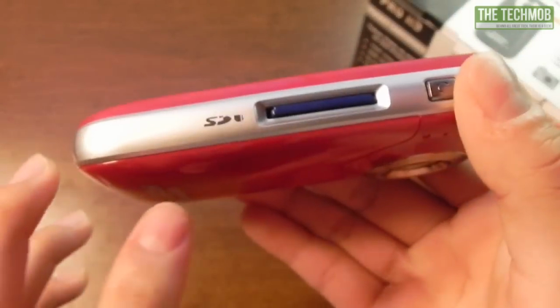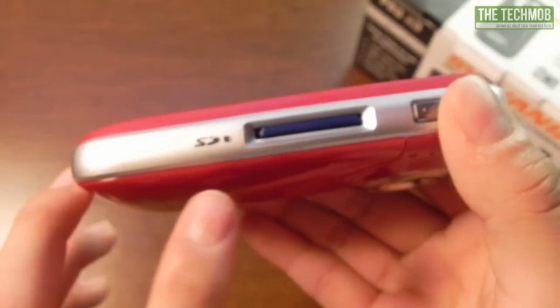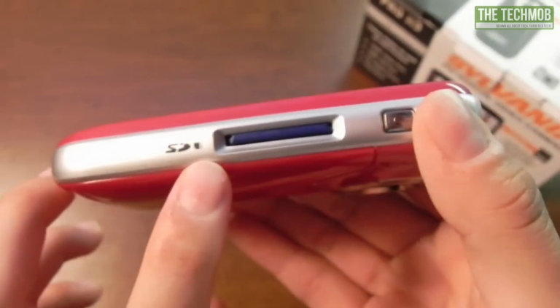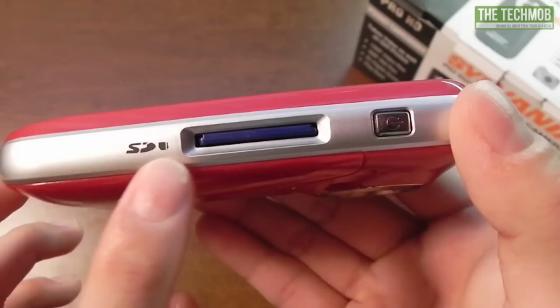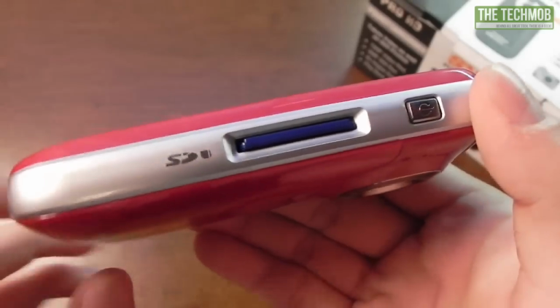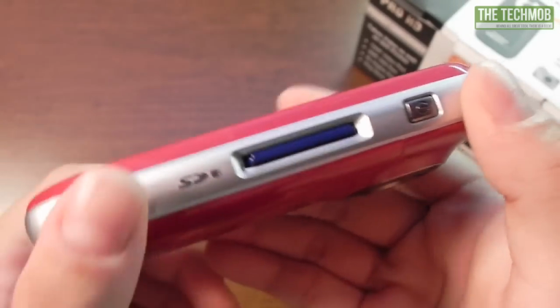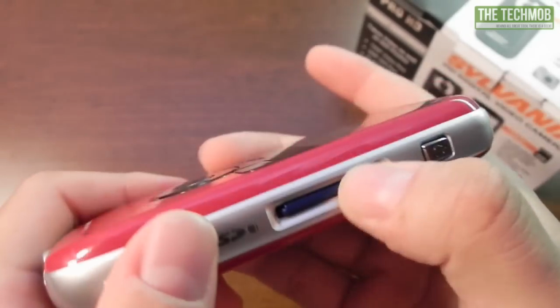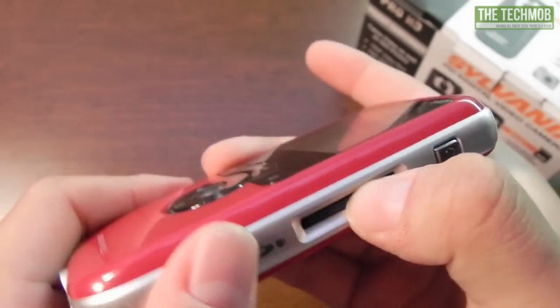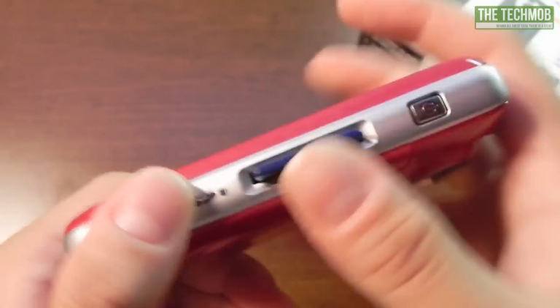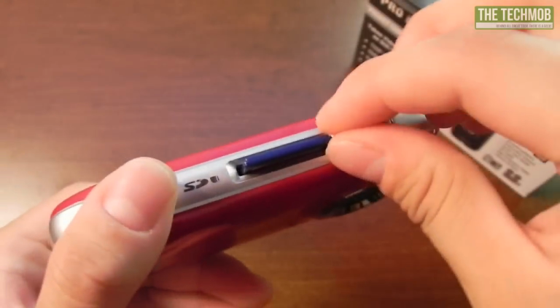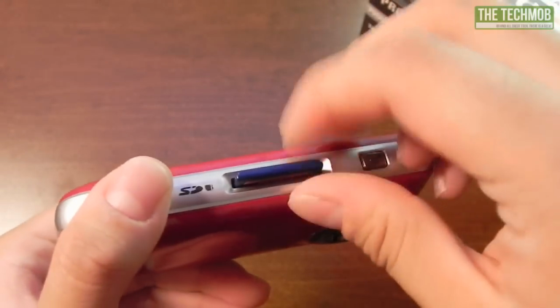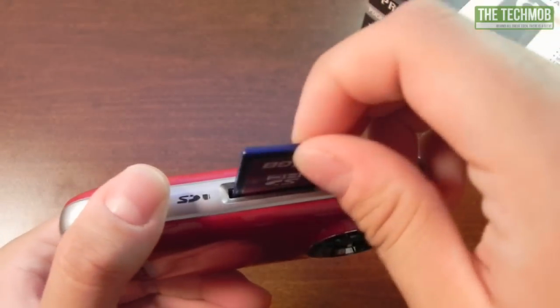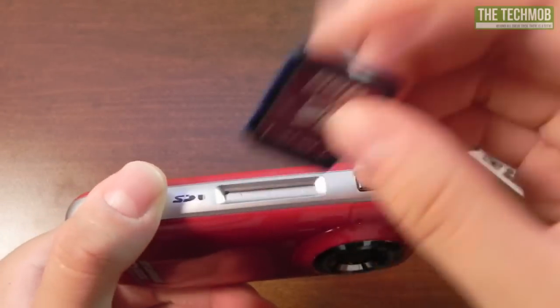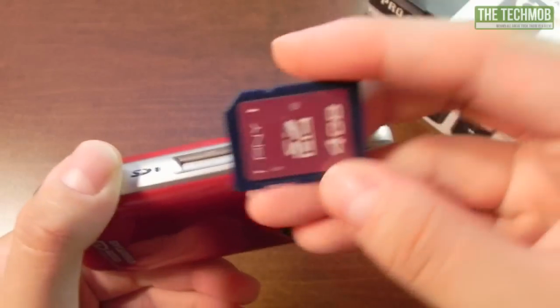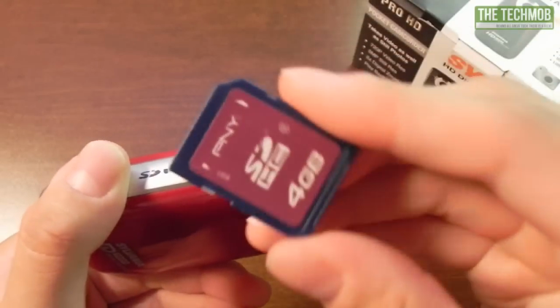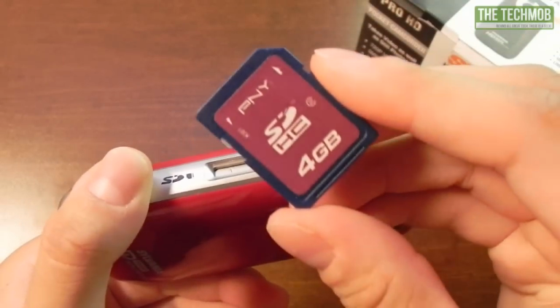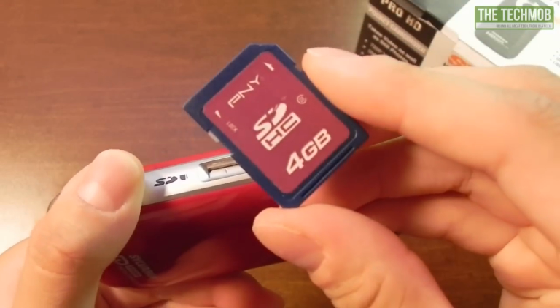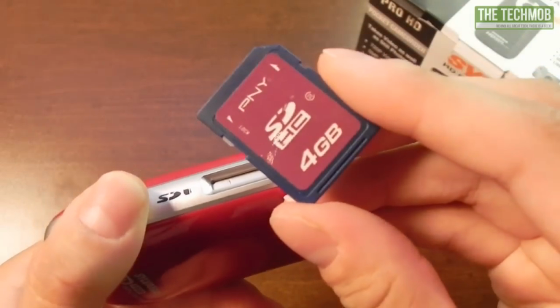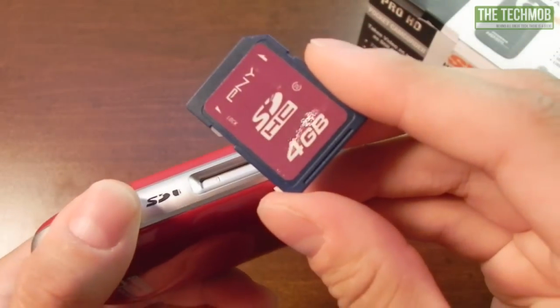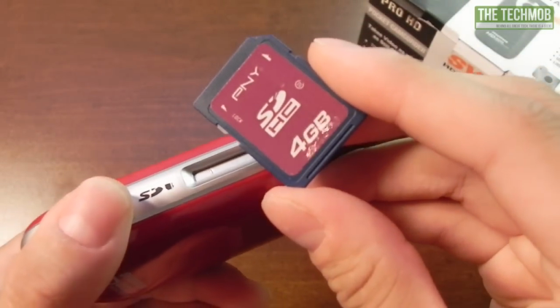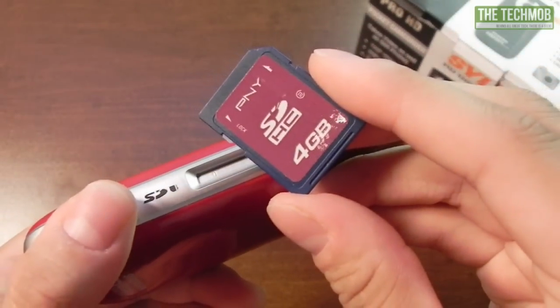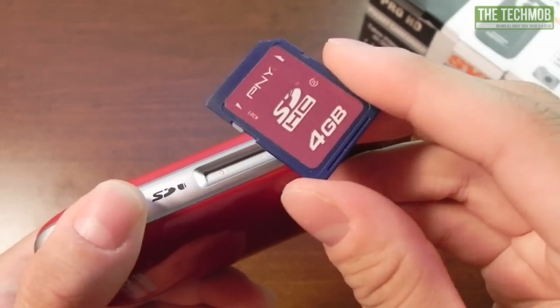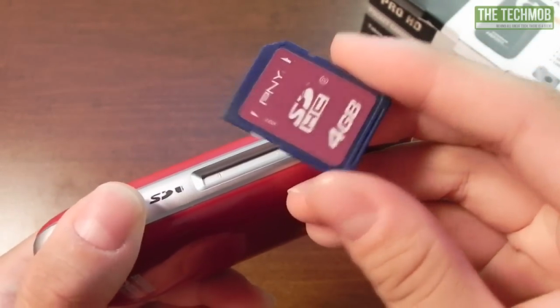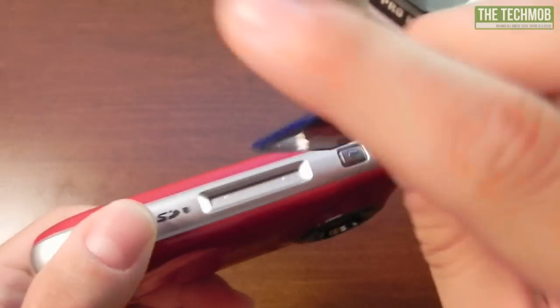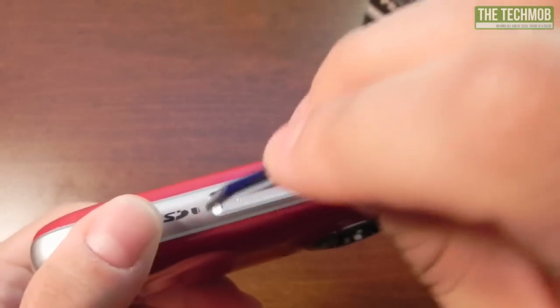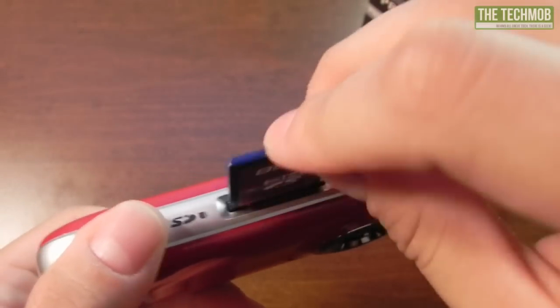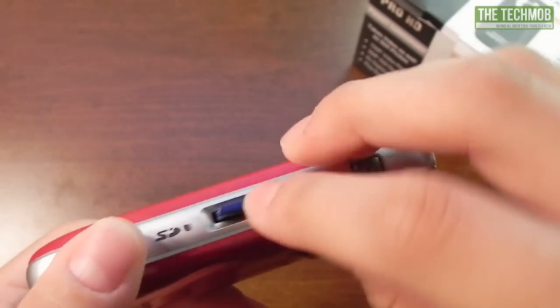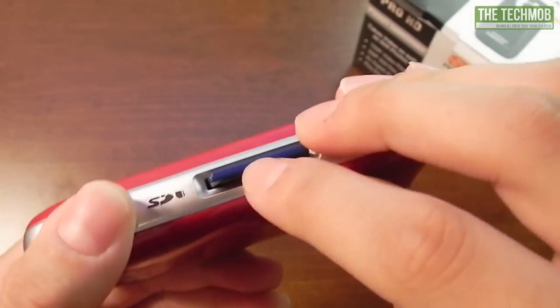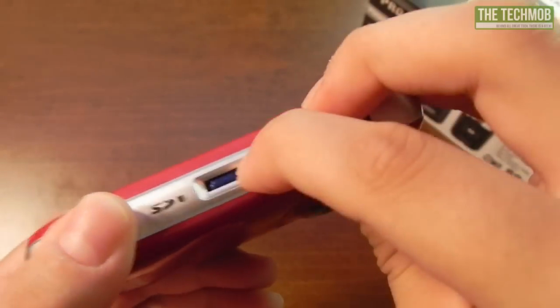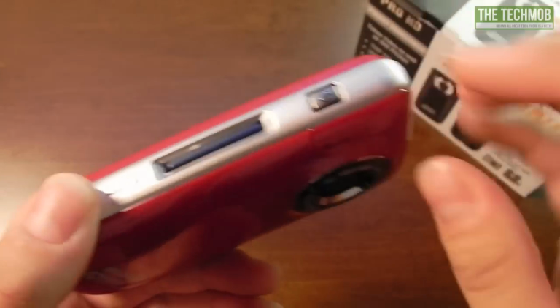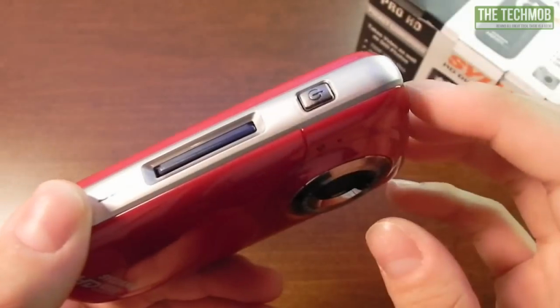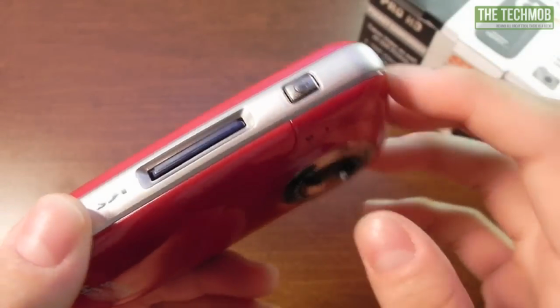On this side of the camera we have the SD card slot. Fortunately this camera does come equipped with a 4GB Class 2 PNY SDHC card. That just slides in right there and stays in place.